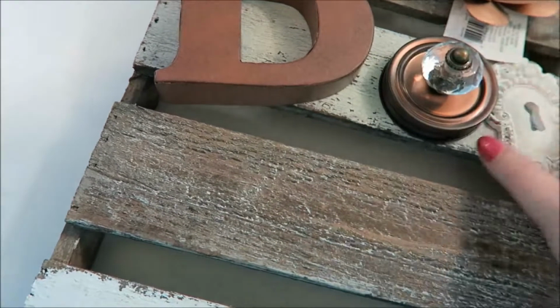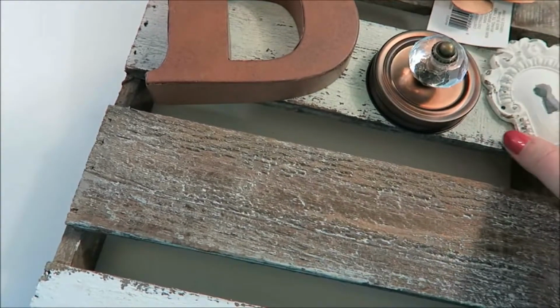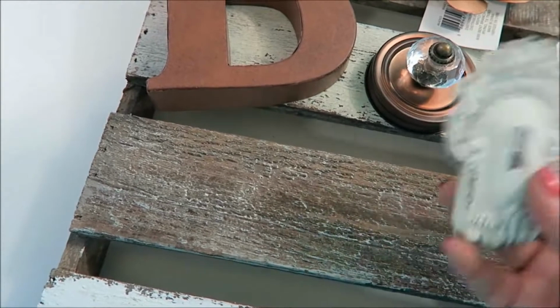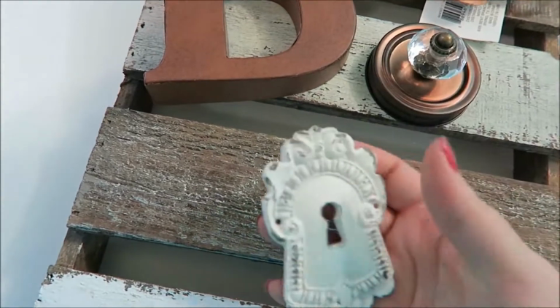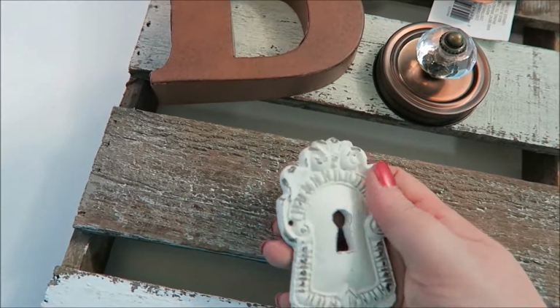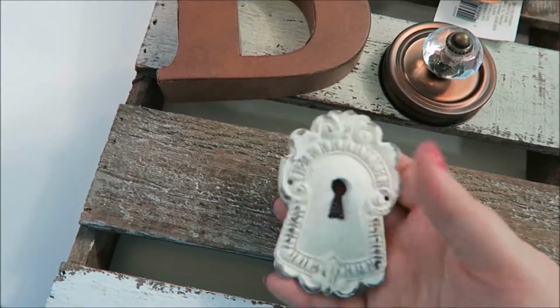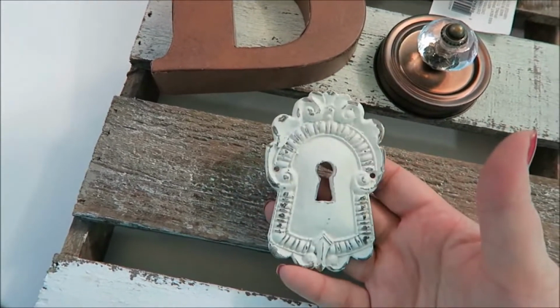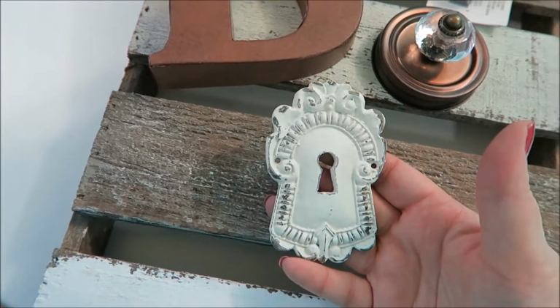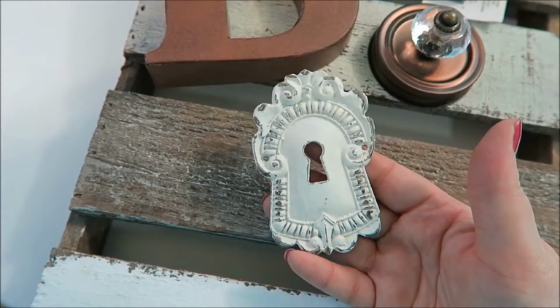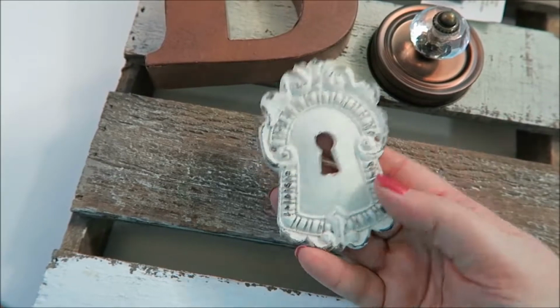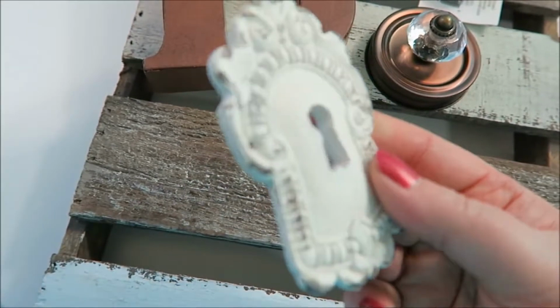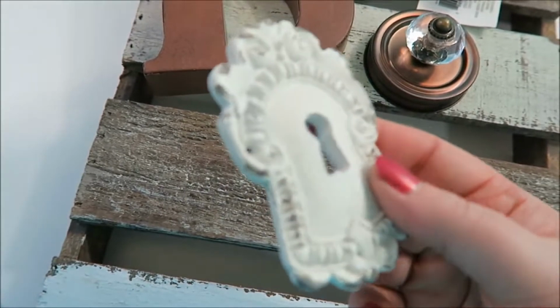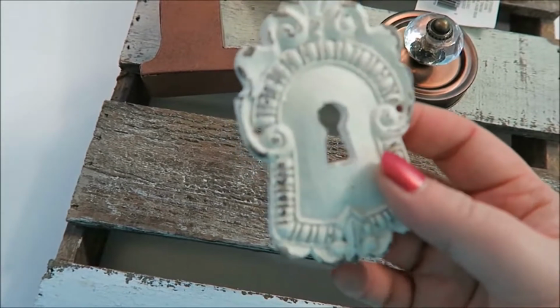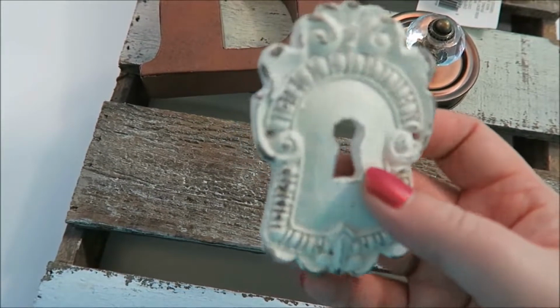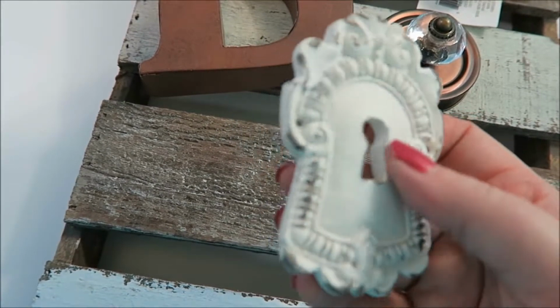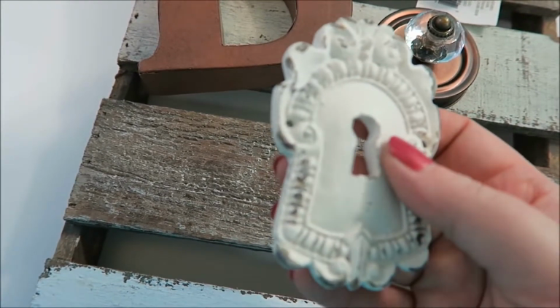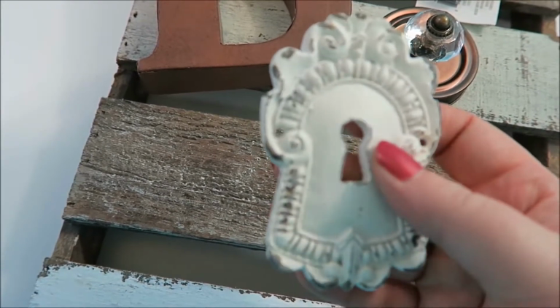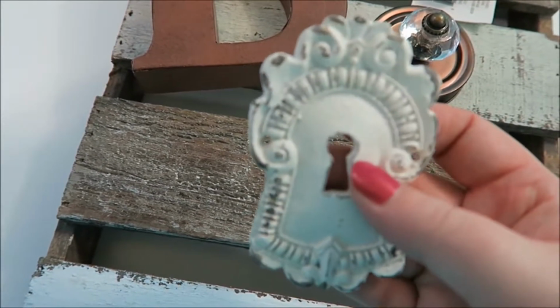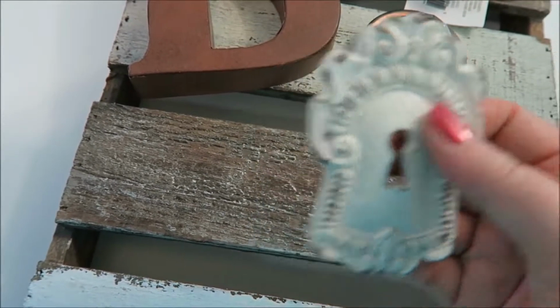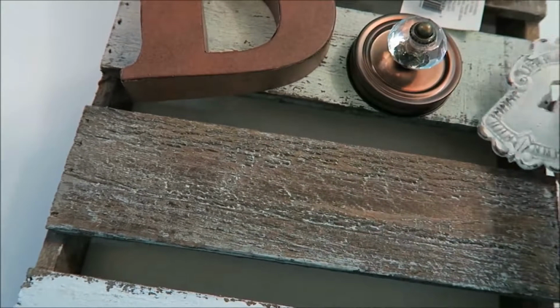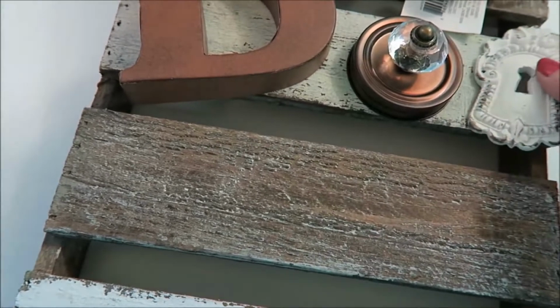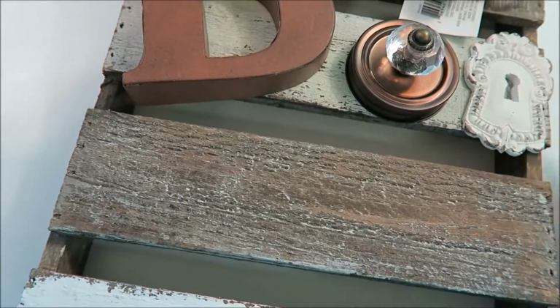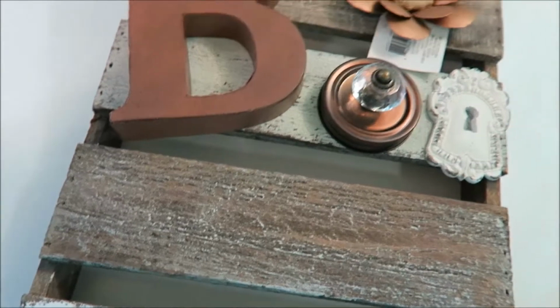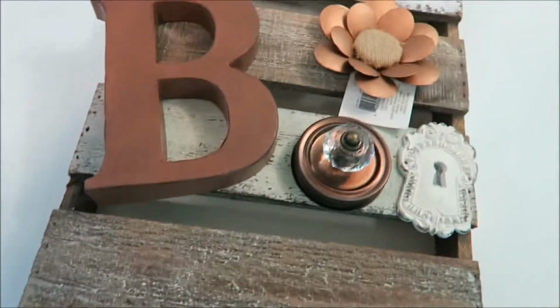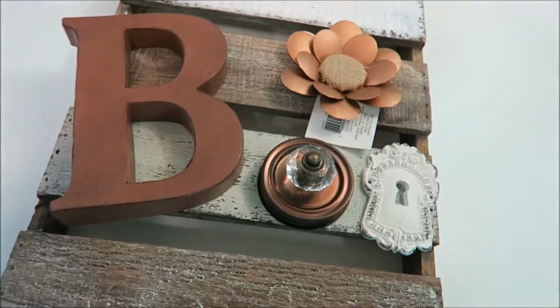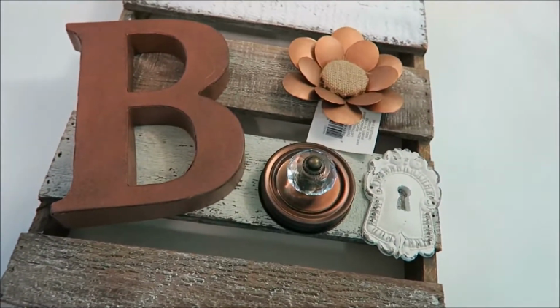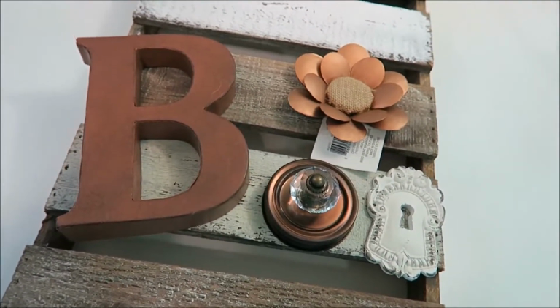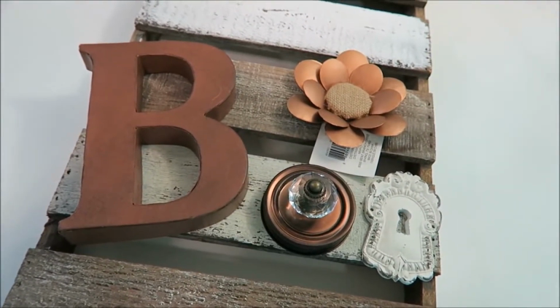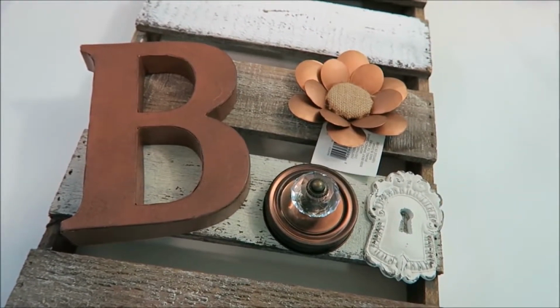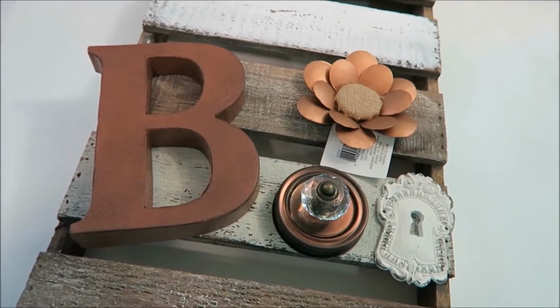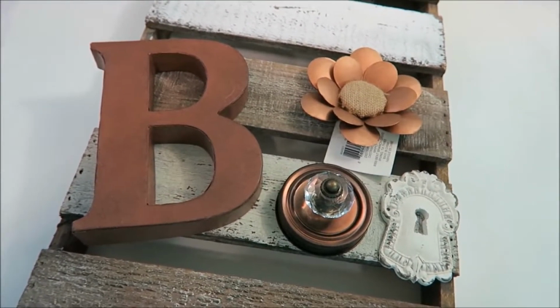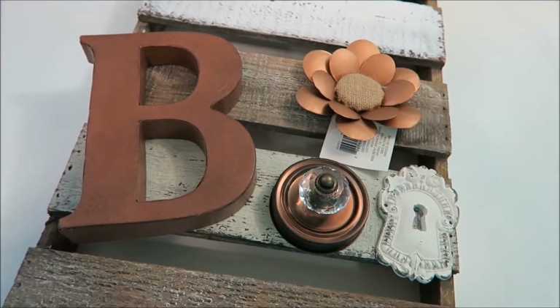And then I found this keyhole resin-type piece that's a cream color and distressed. So I'm actually going to get my glue gun out and start putting this together, and I'll show you how it comes together.